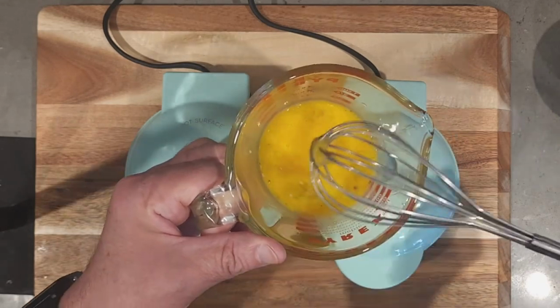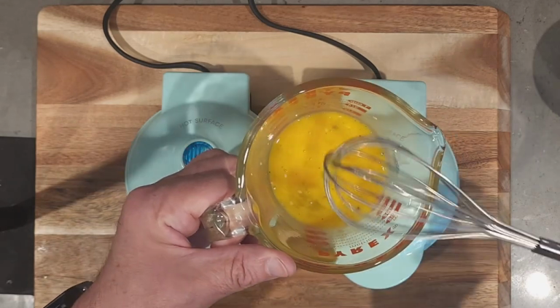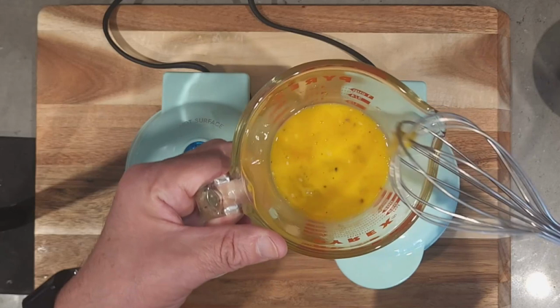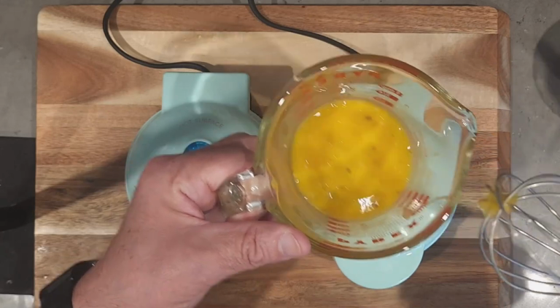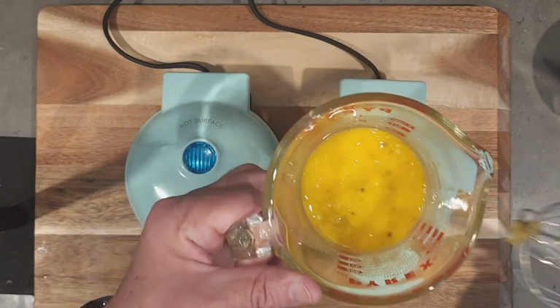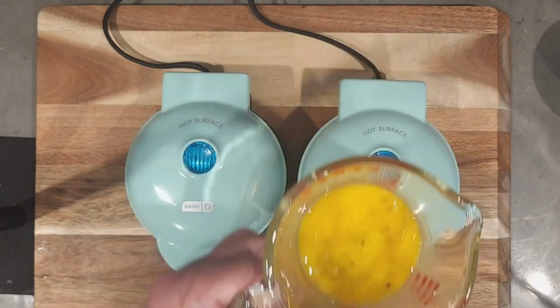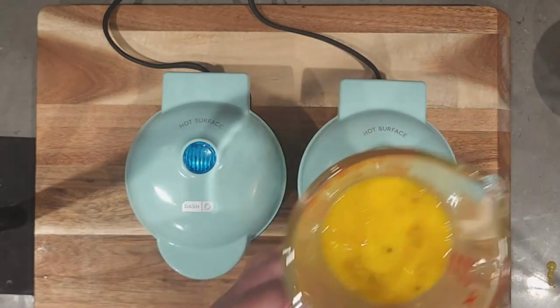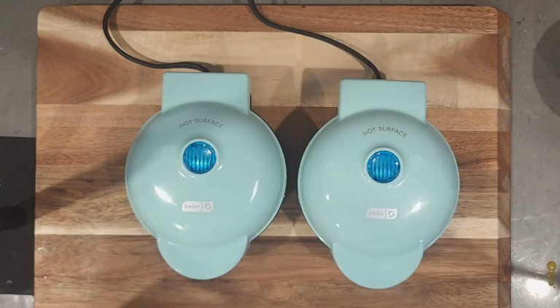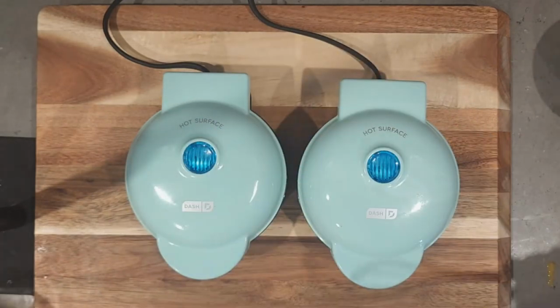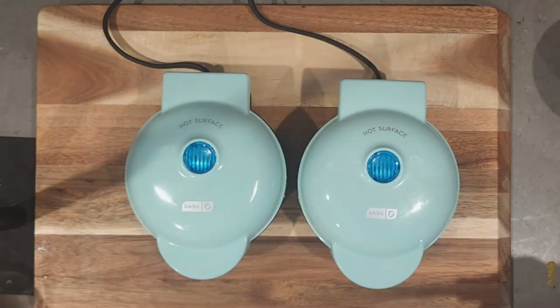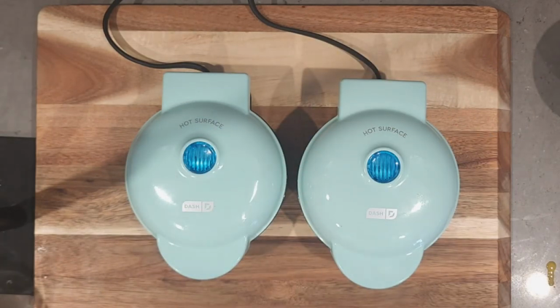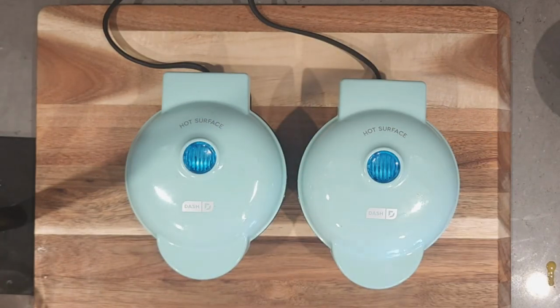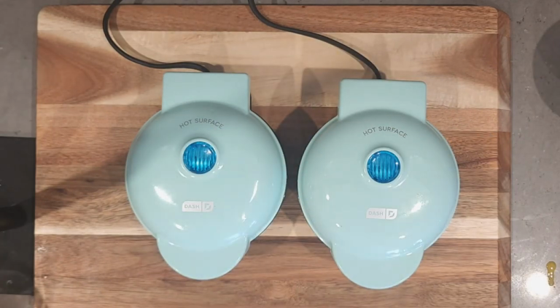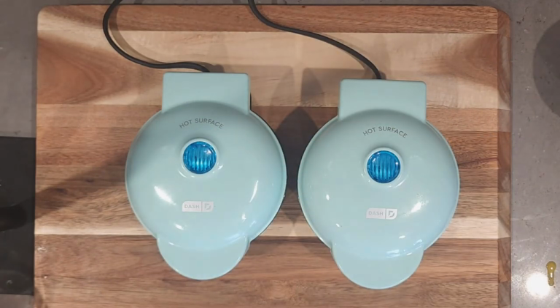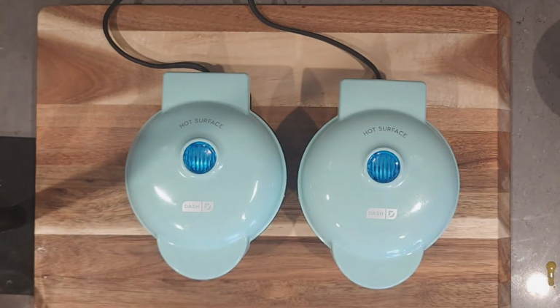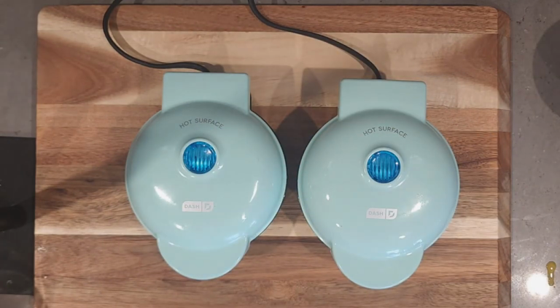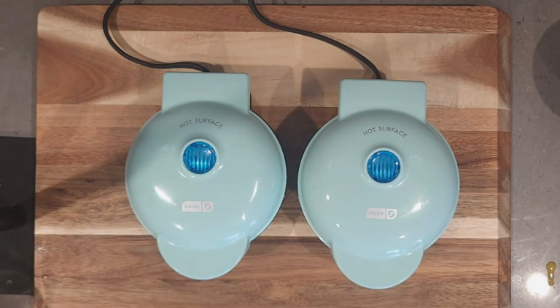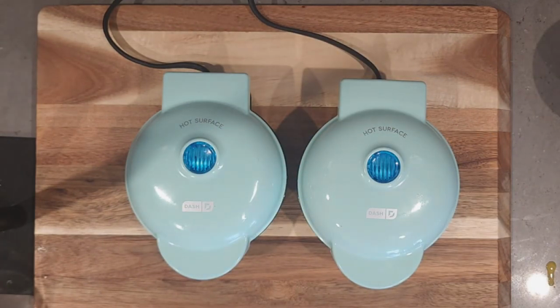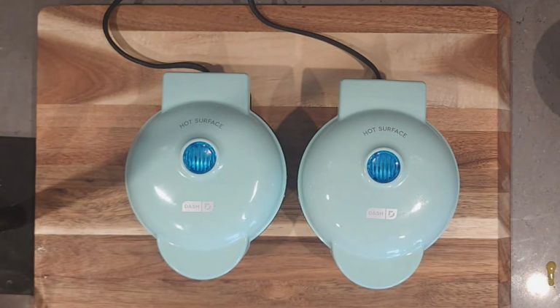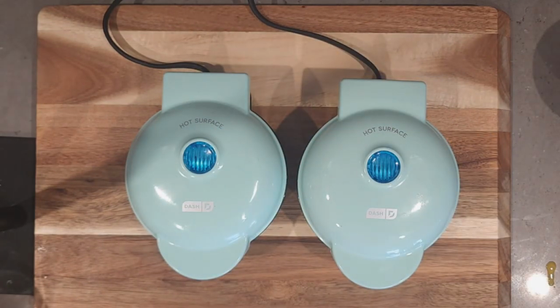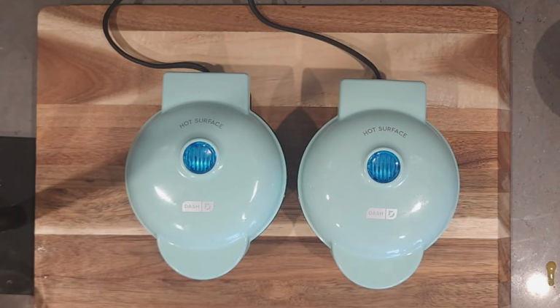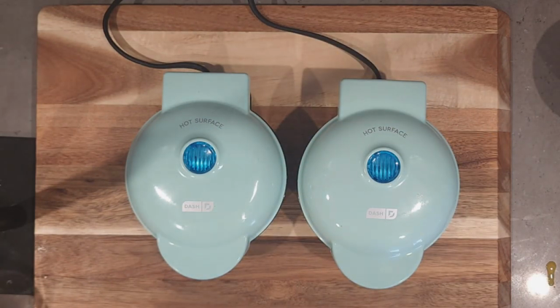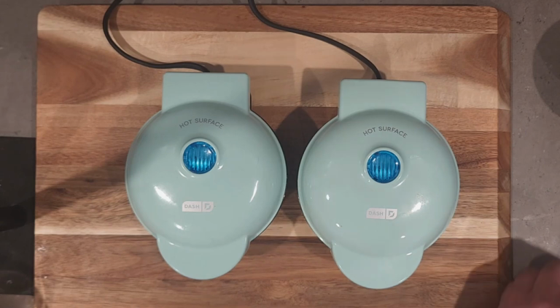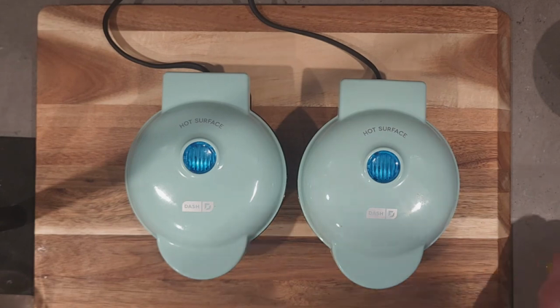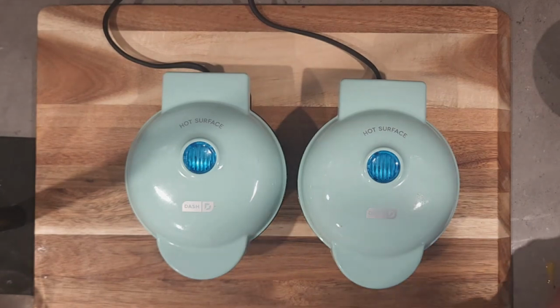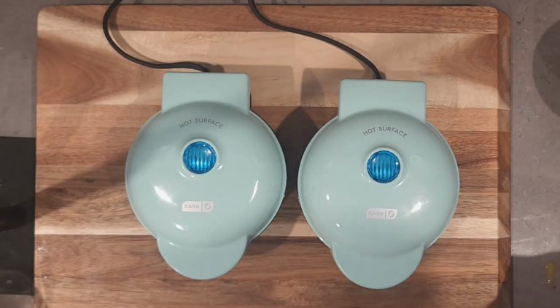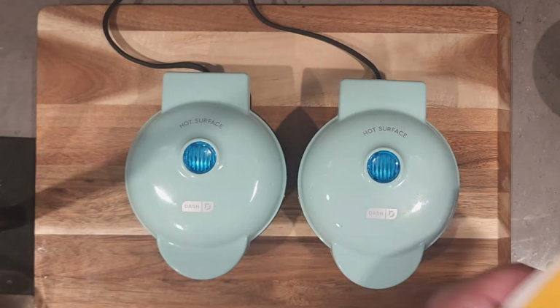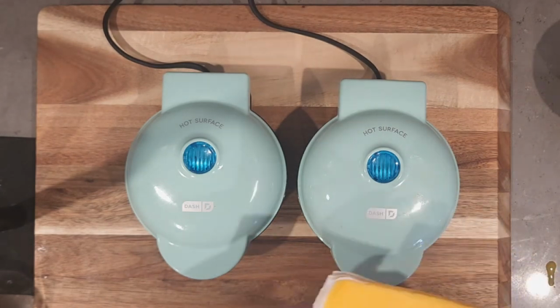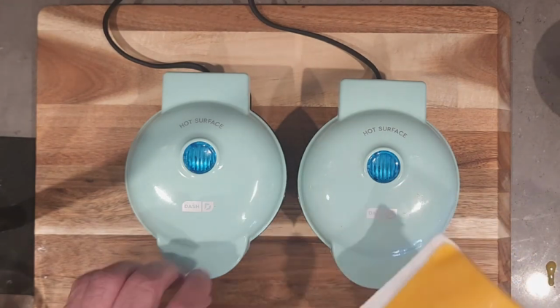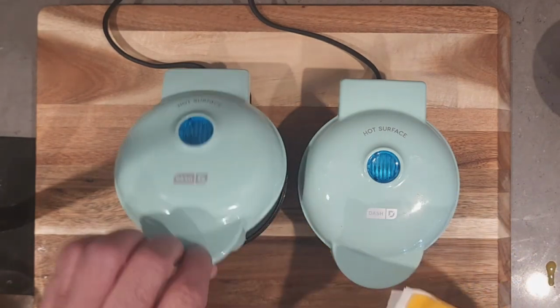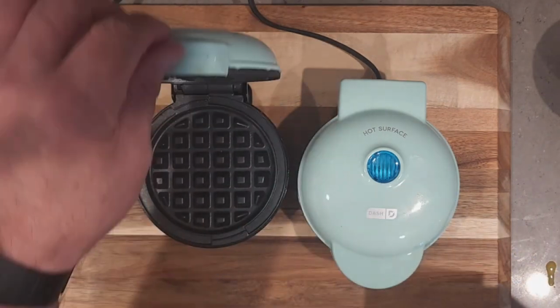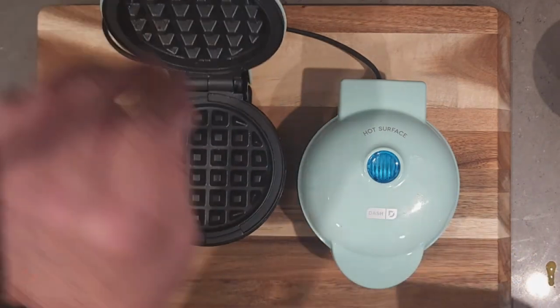When the two lights go out on the mini dash you just pour the egg mixture right over there without making too much of a mess. Probably next time I'll have these on a paper plate or a napkin in case I do make a mess.